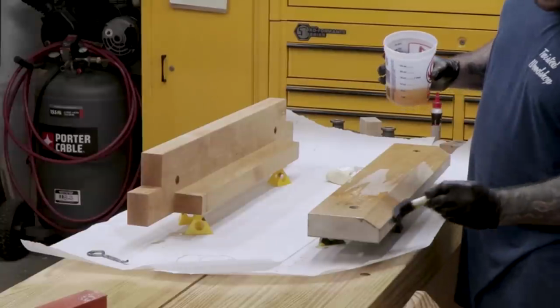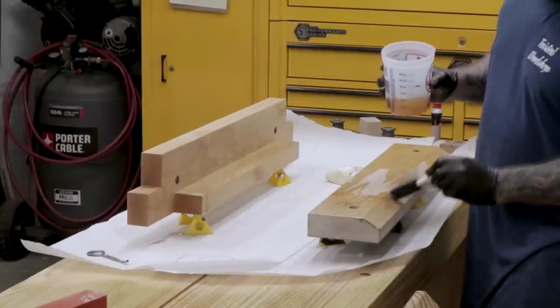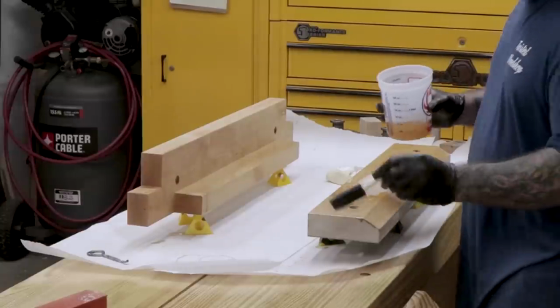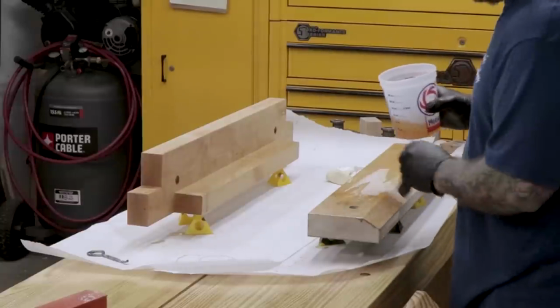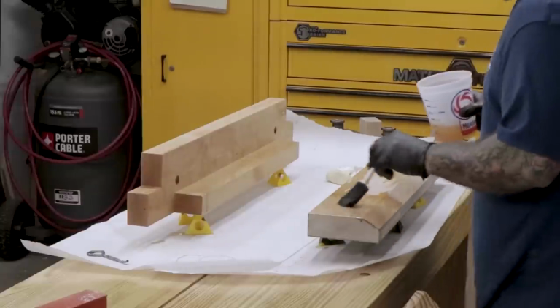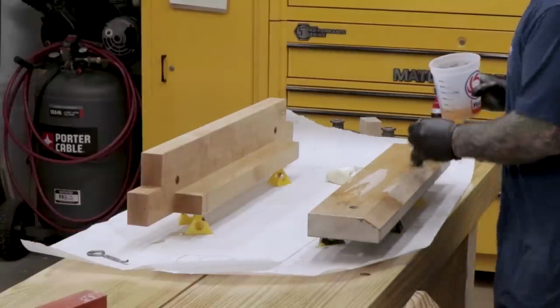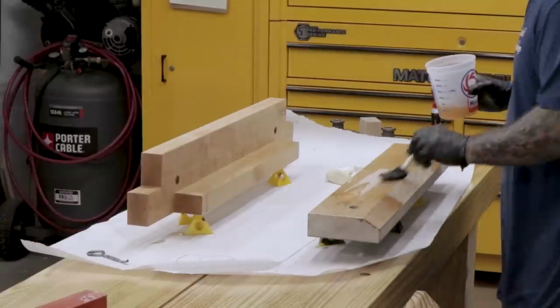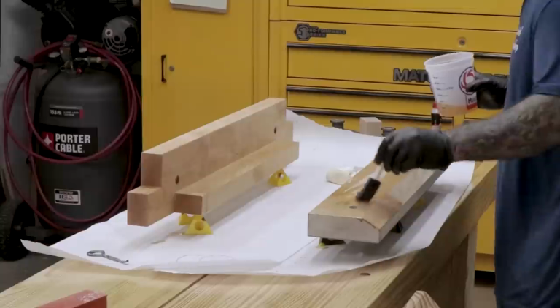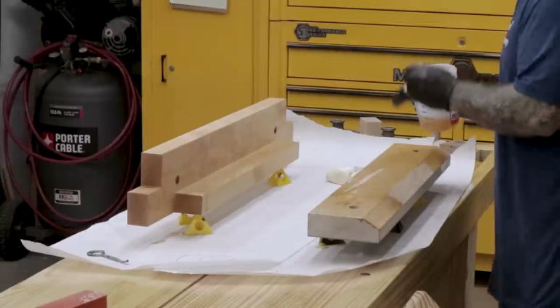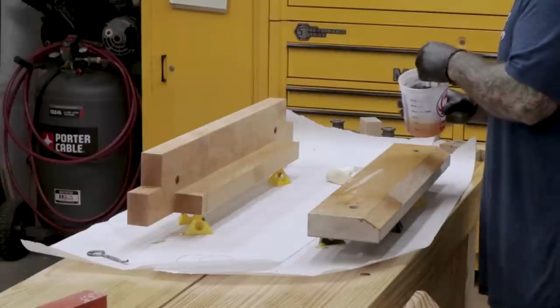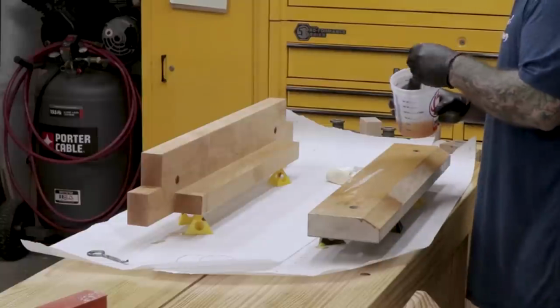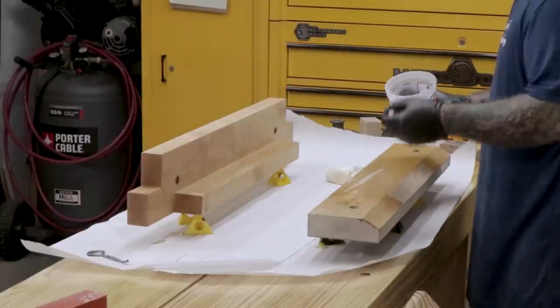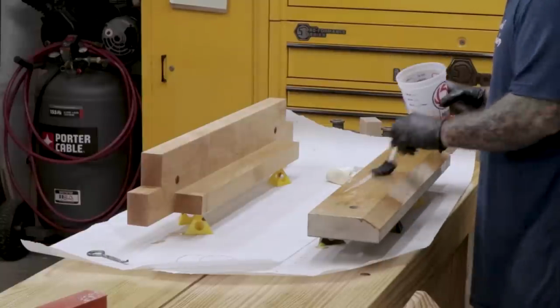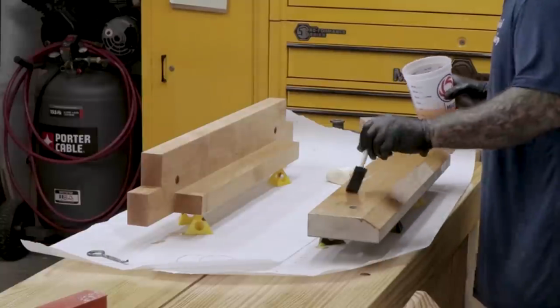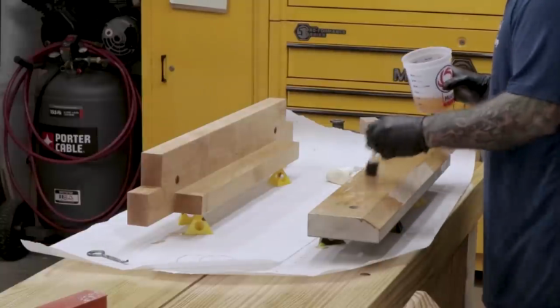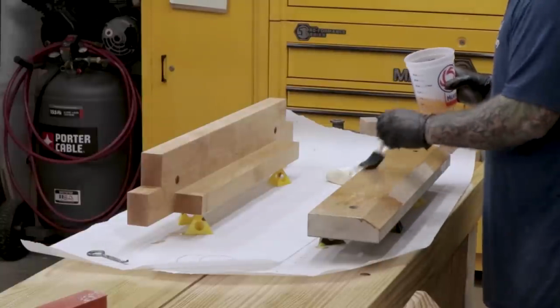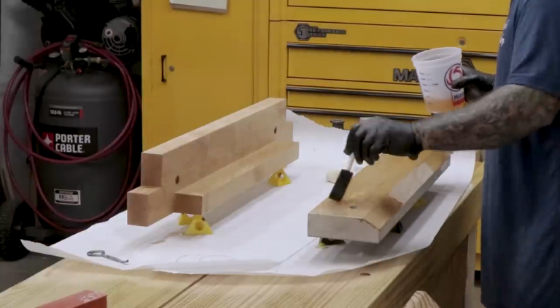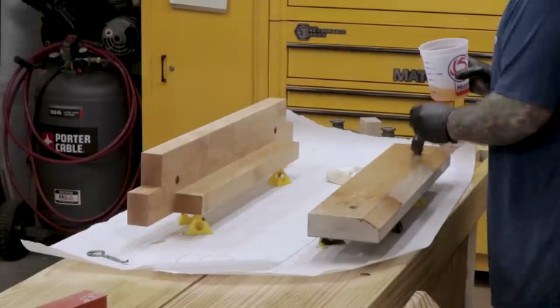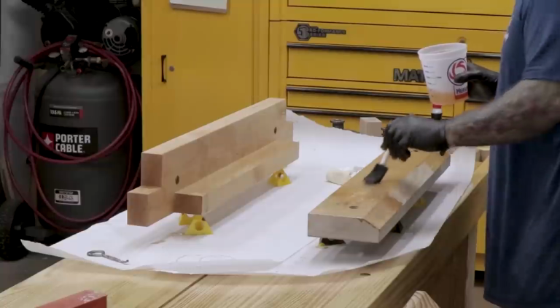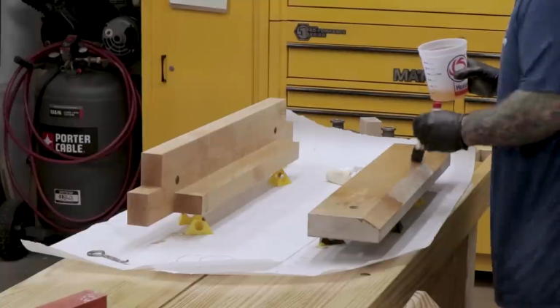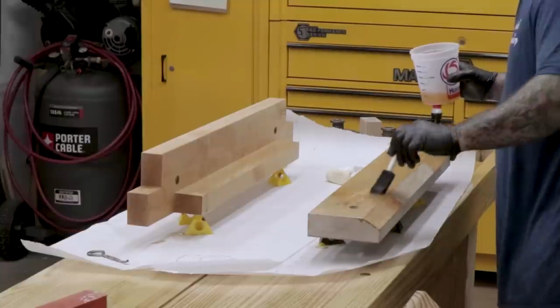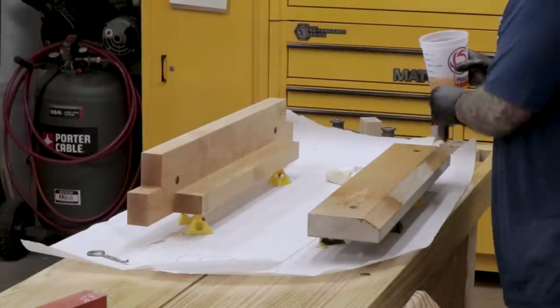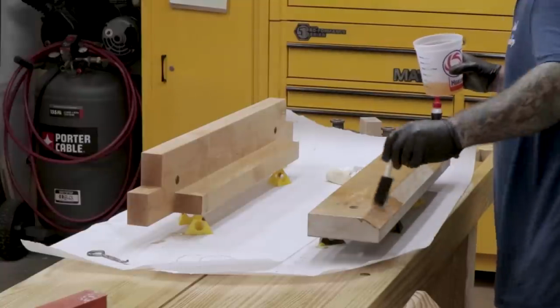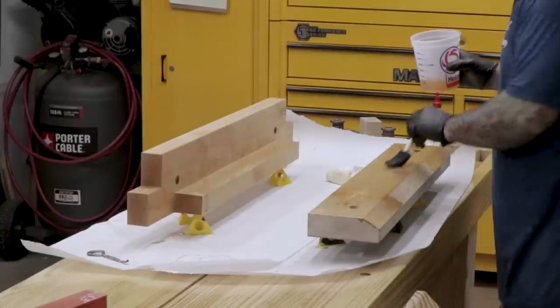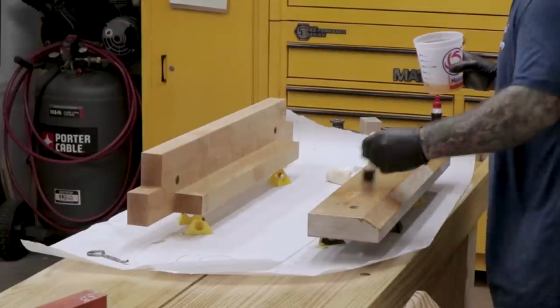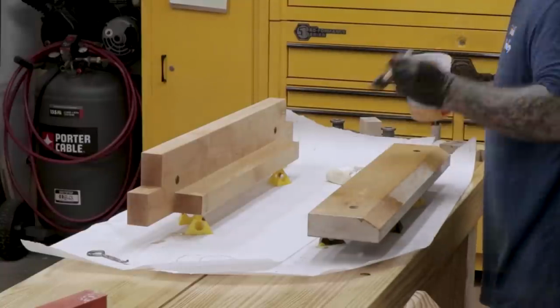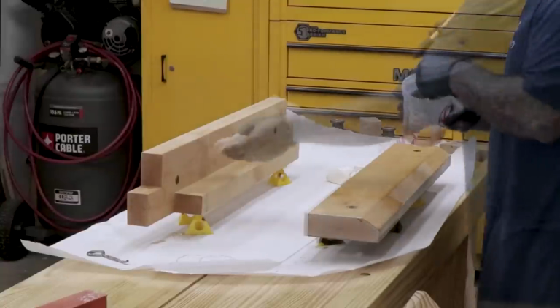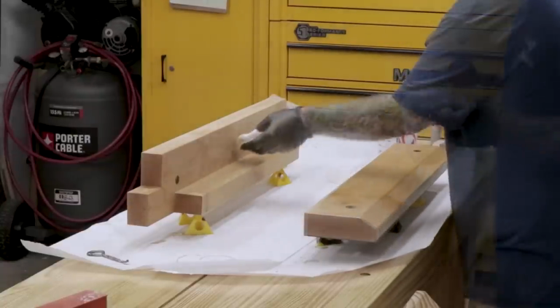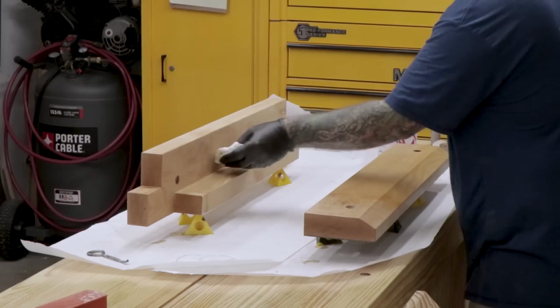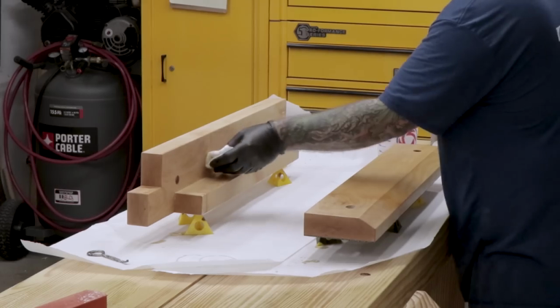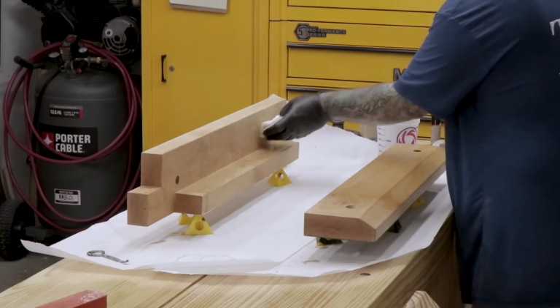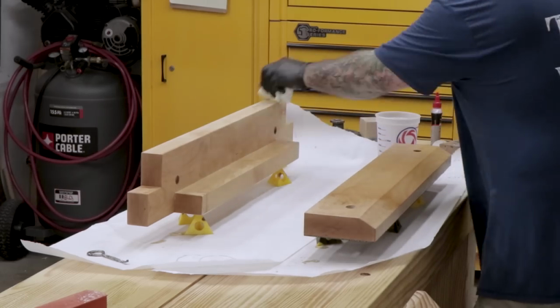I don't want to leave the vise as raw wood, so I'm applying a finish consisting of boiled linseed oil mixed with mineral spirits and polyurethane. I'll apply three coats, sanding with 220-grit in between so it doesn't feel rough.